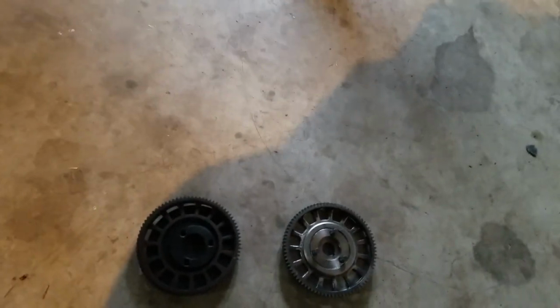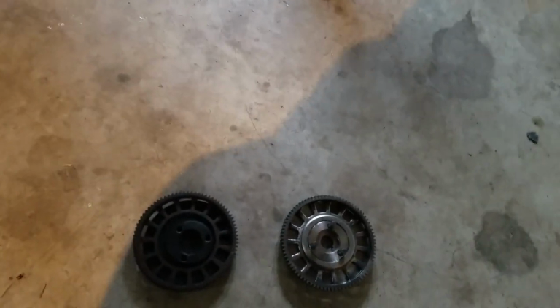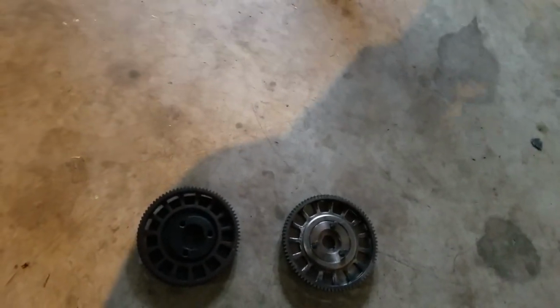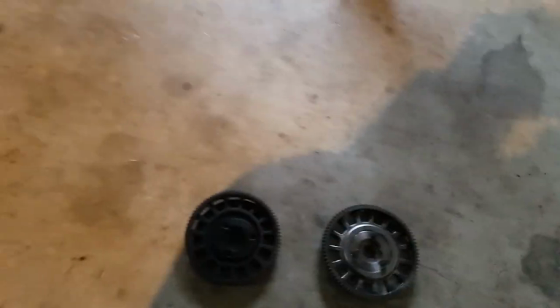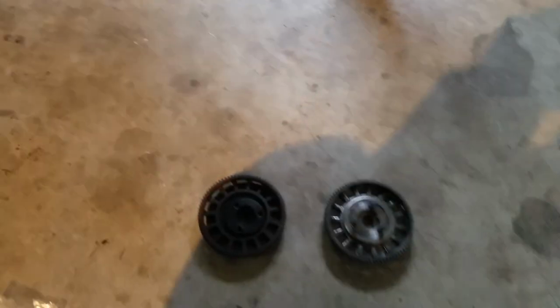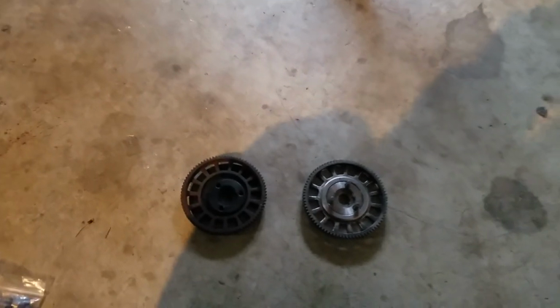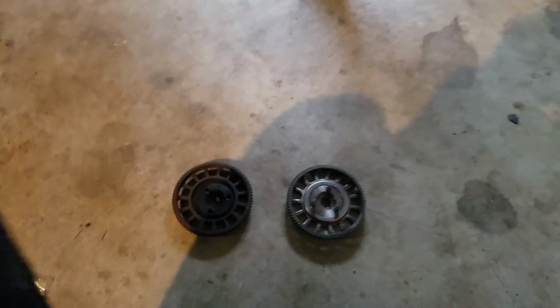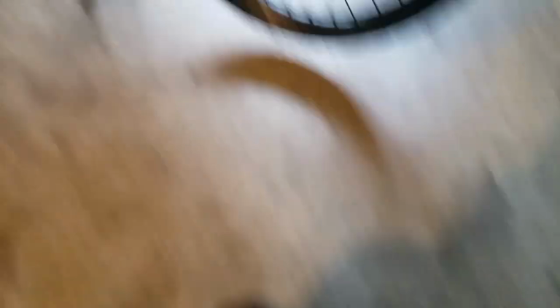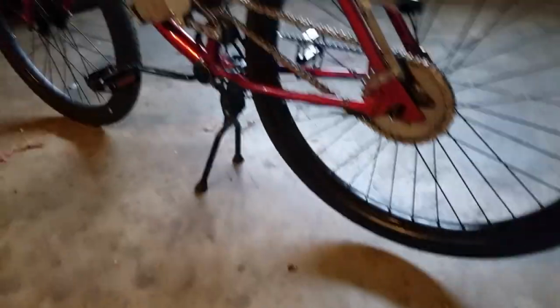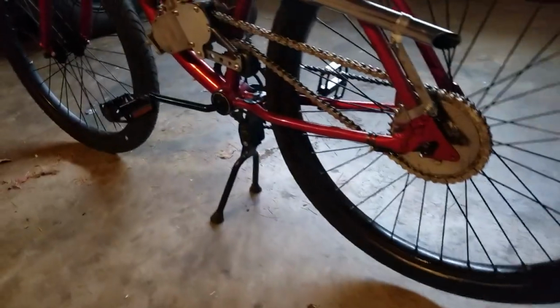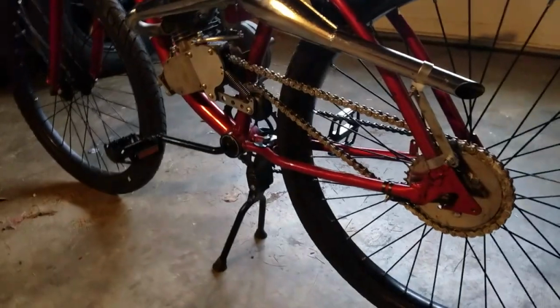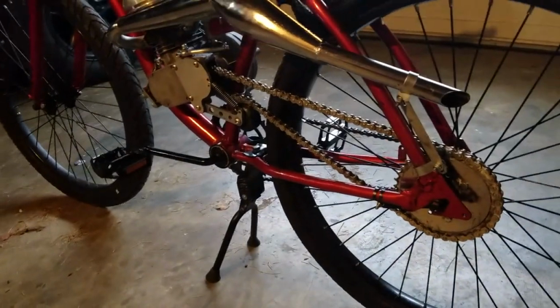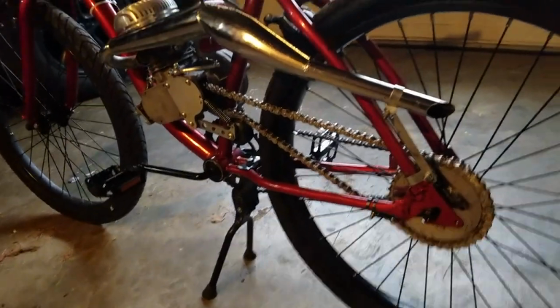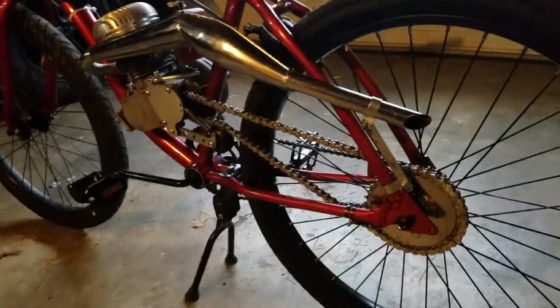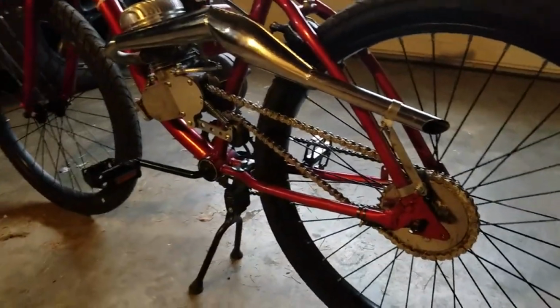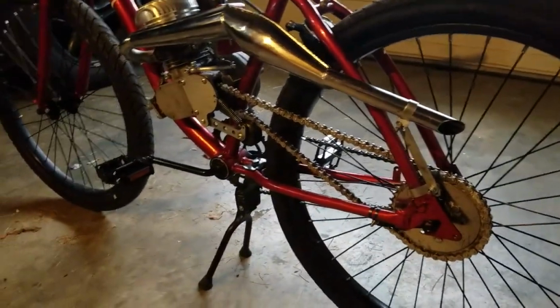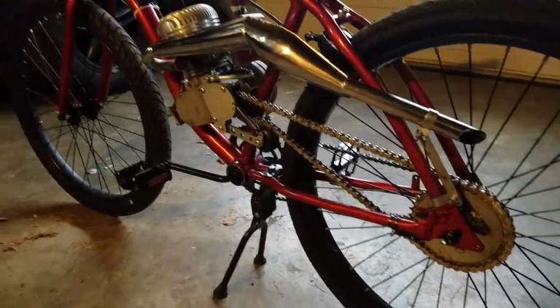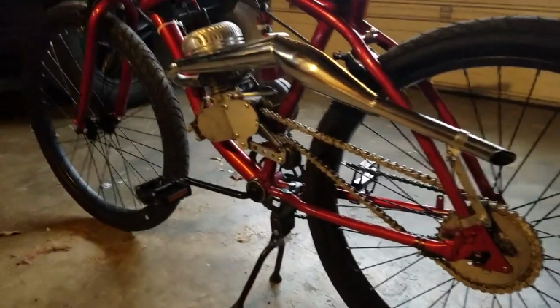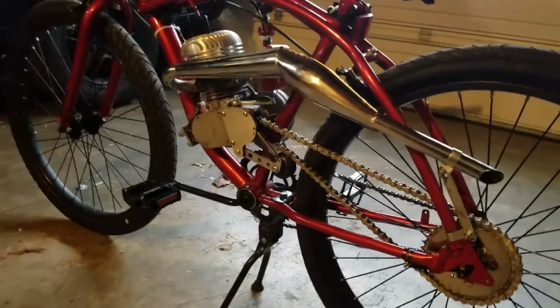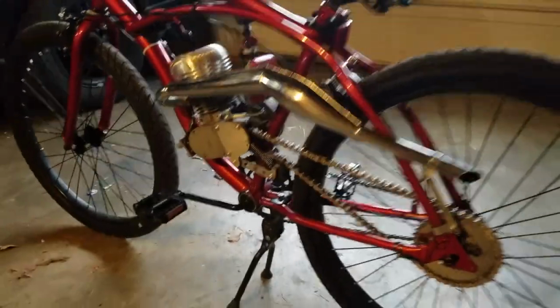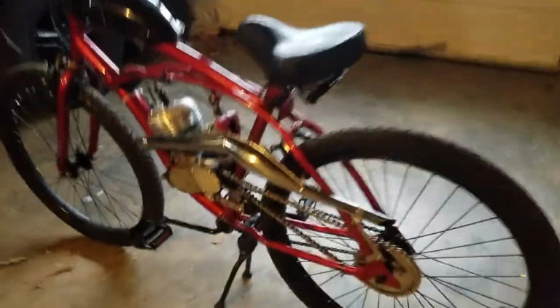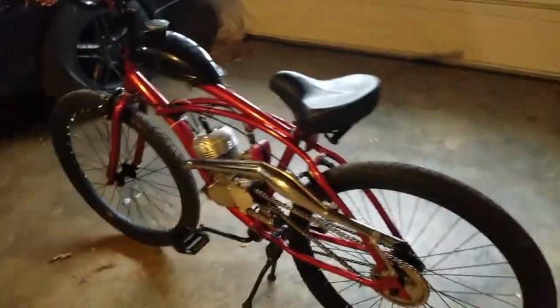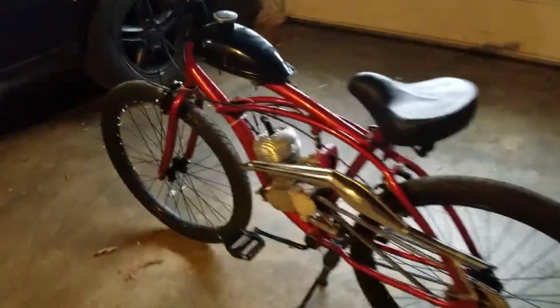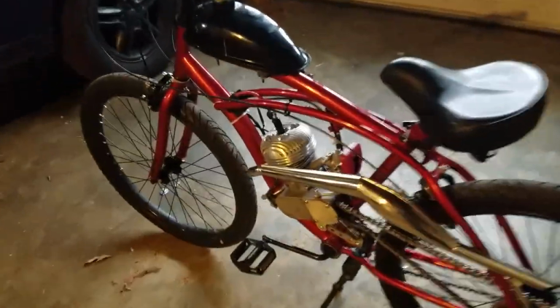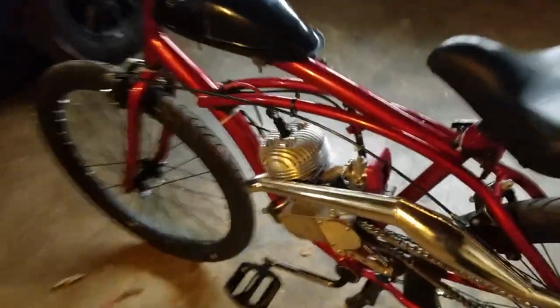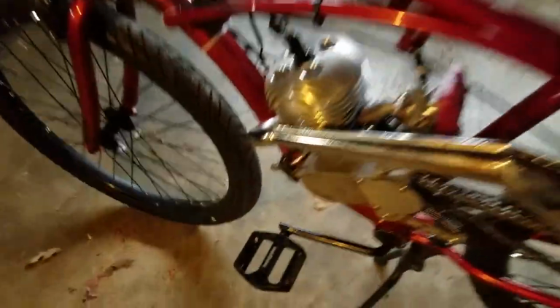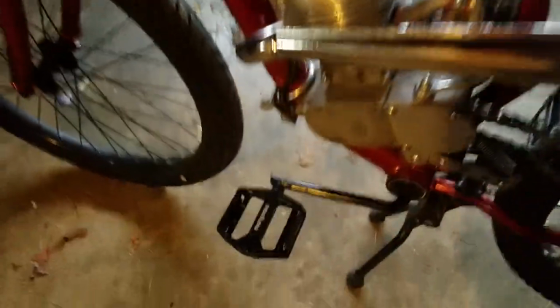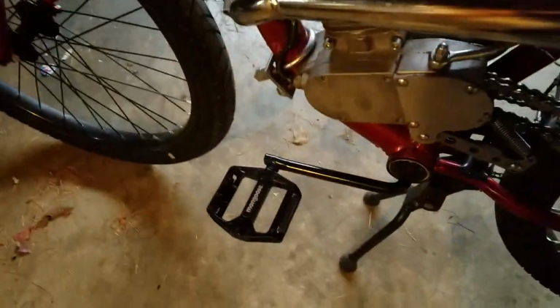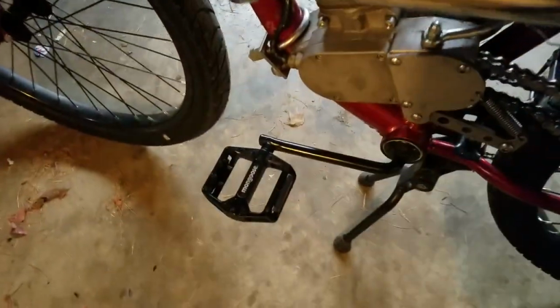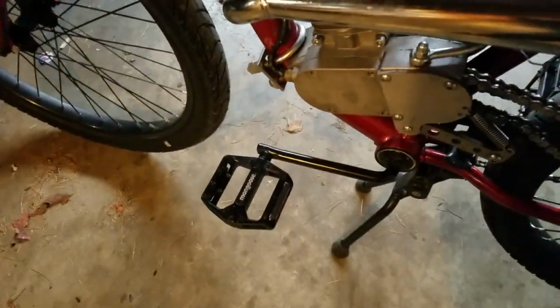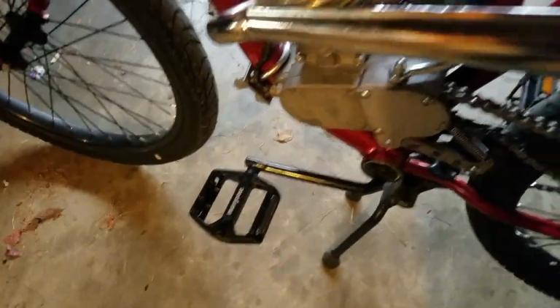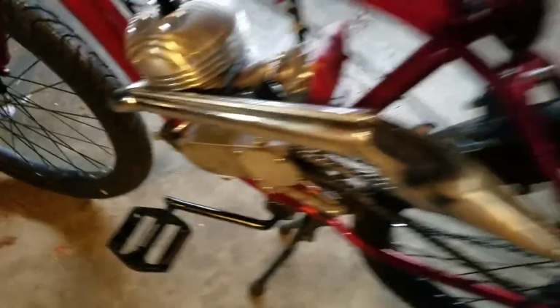Be careful when you're using your gear puller — it's really easy to strip it out. I didn't do that, thank god.